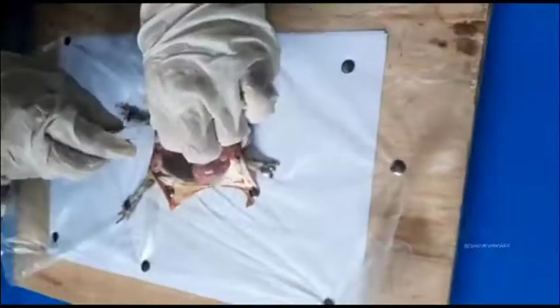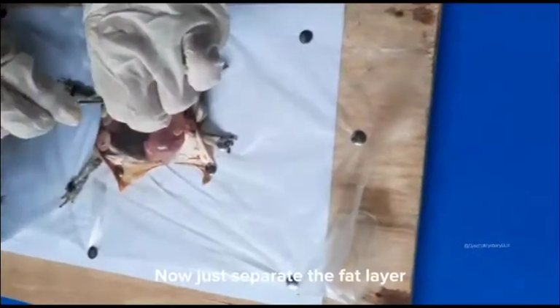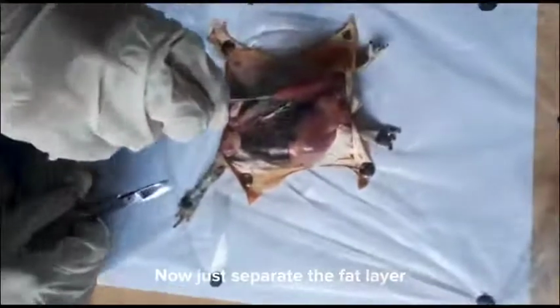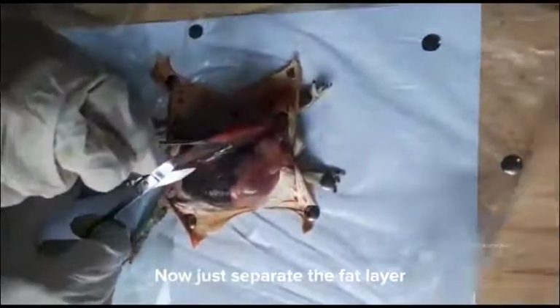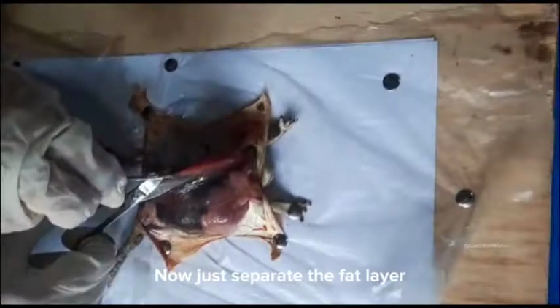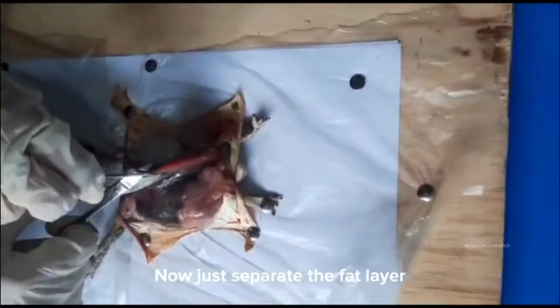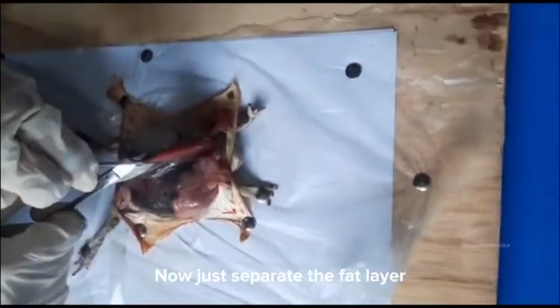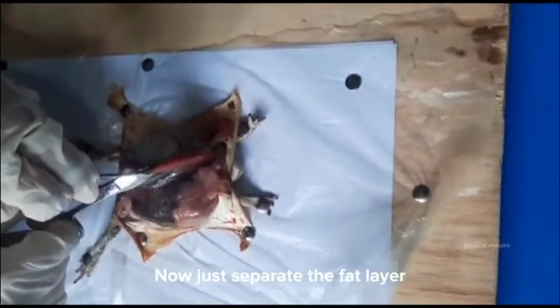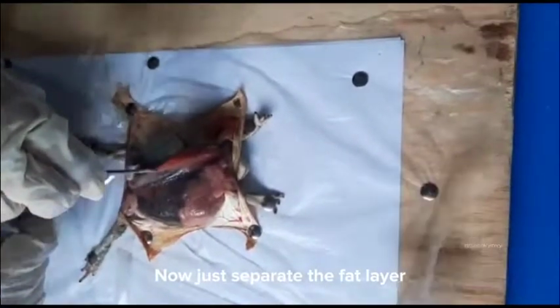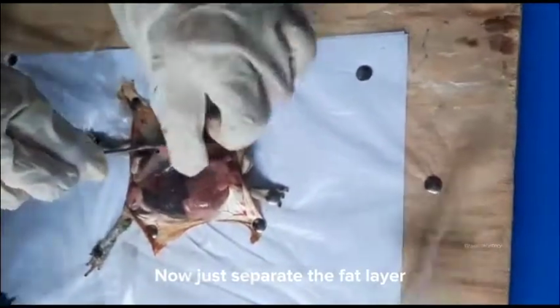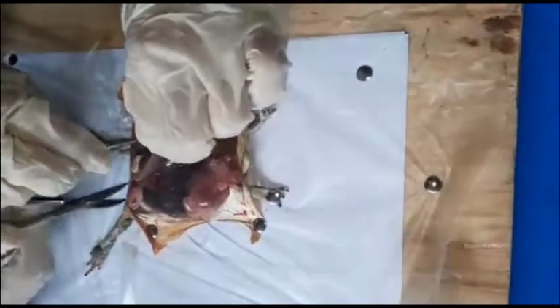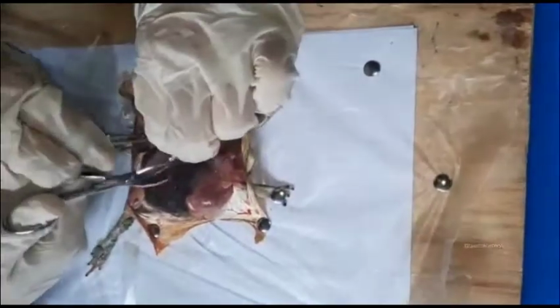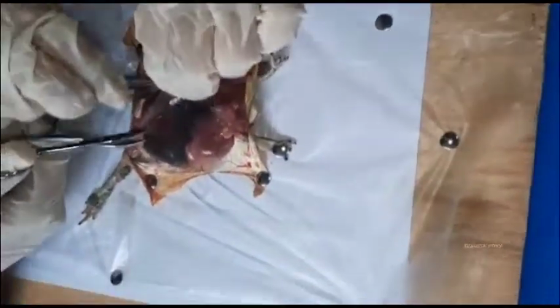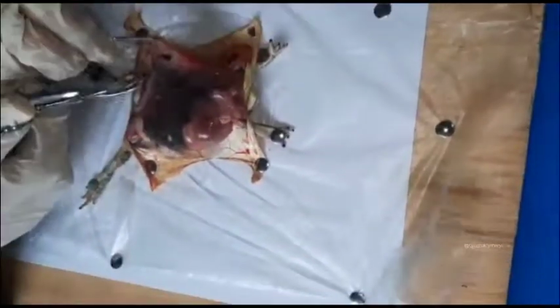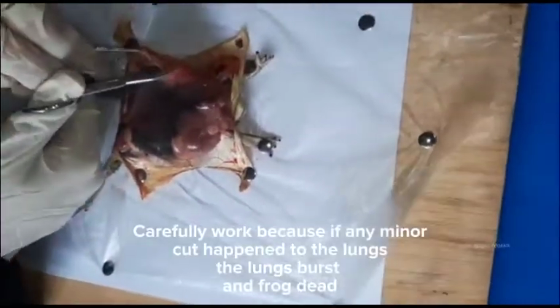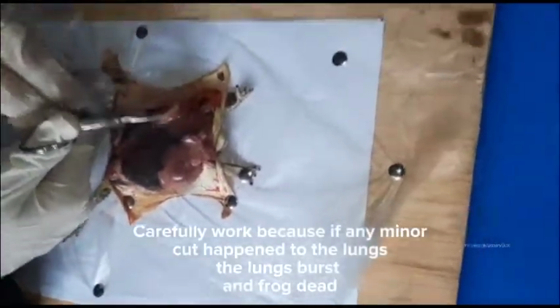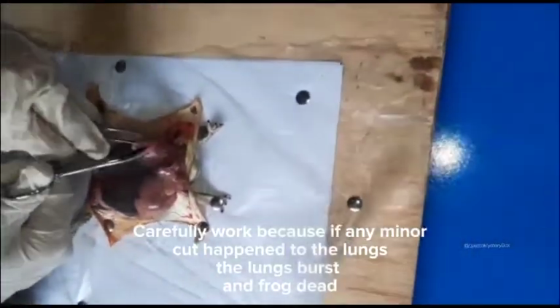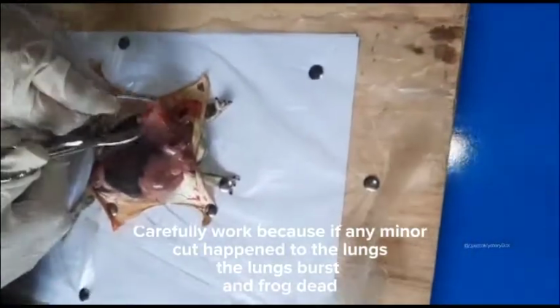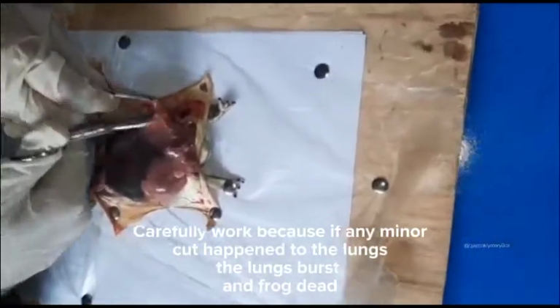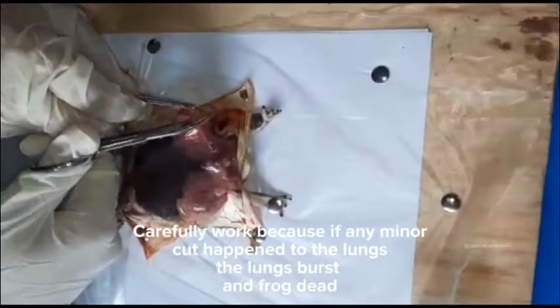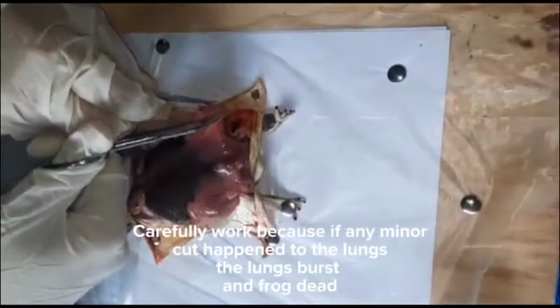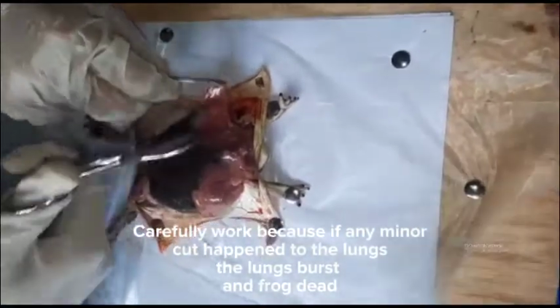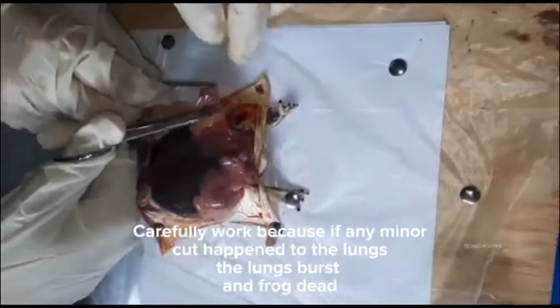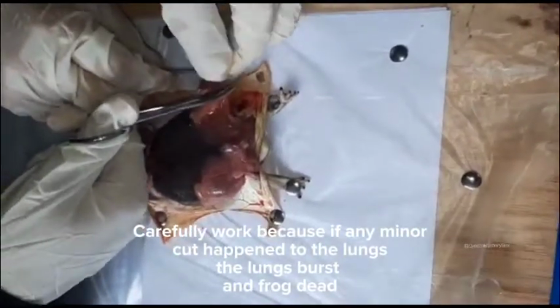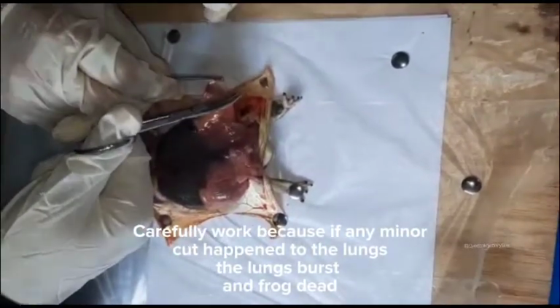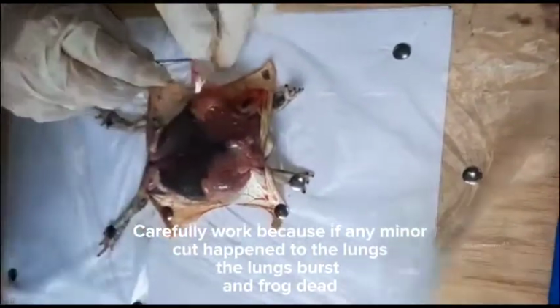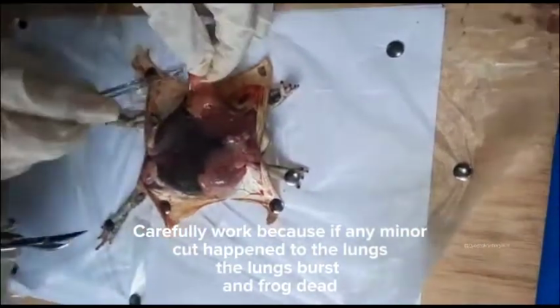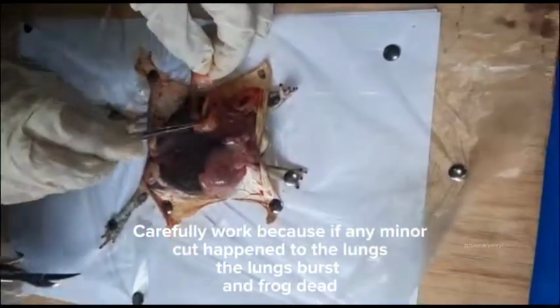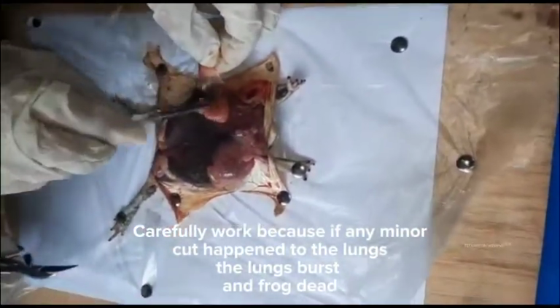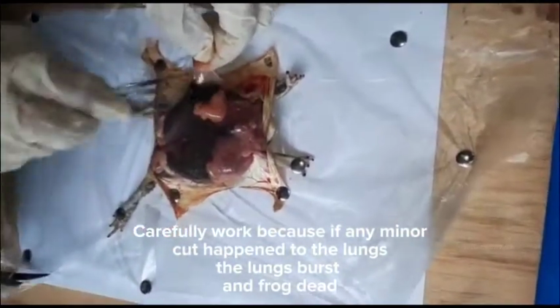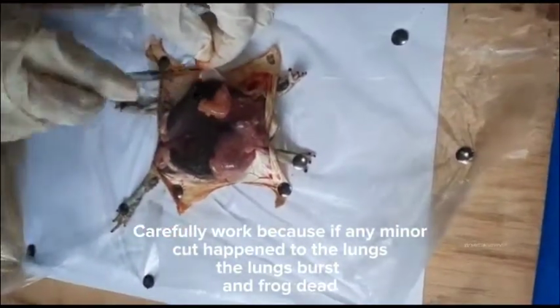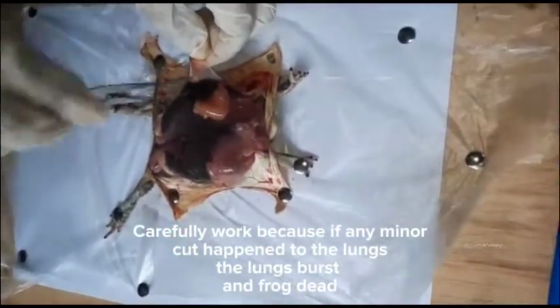Now just separate the fat layer. Work carefully because if any minor cut happens to the lungs, the lungs burst and the frog dies.